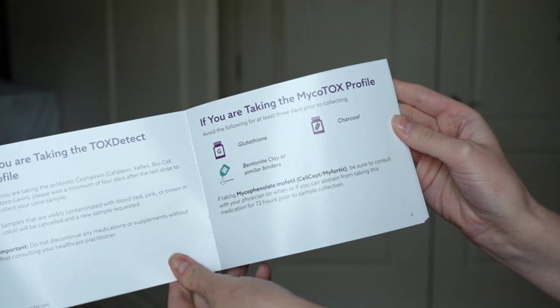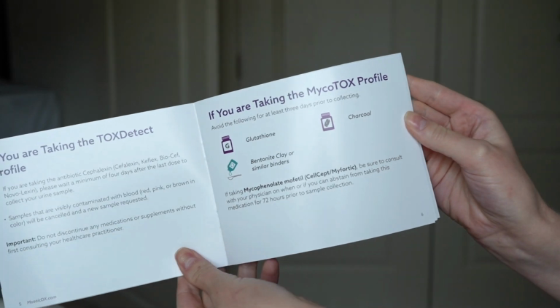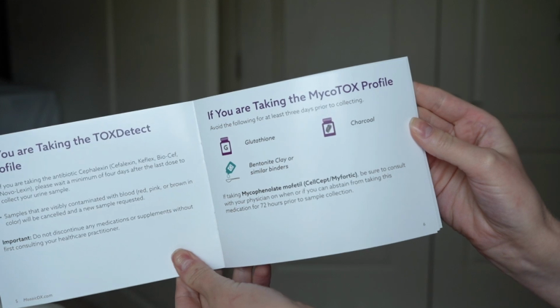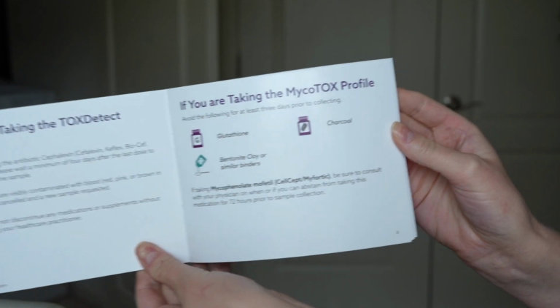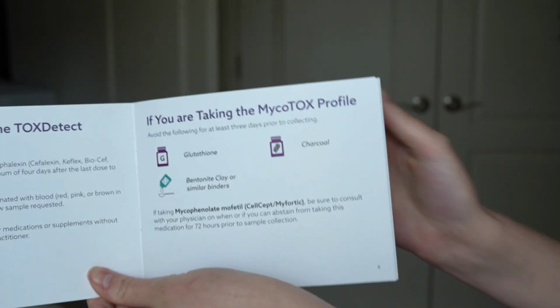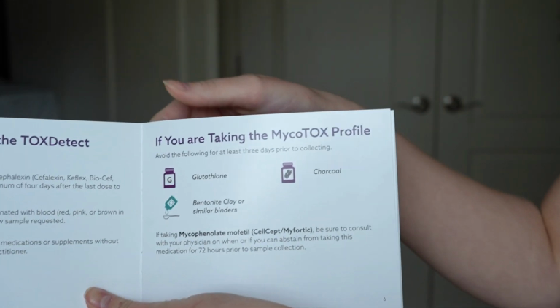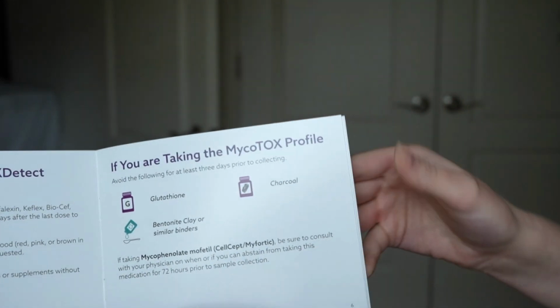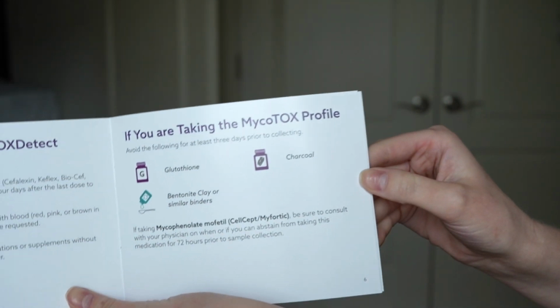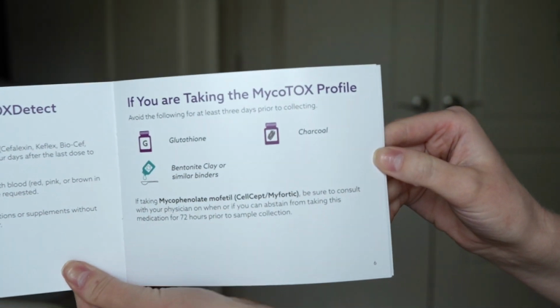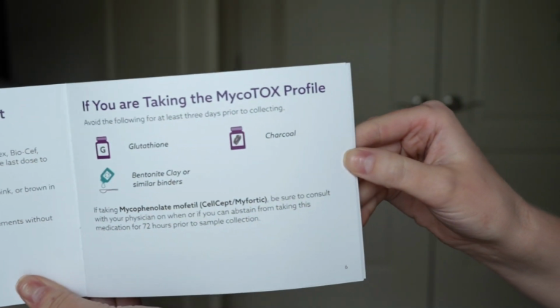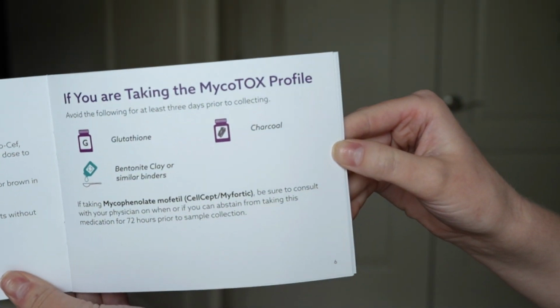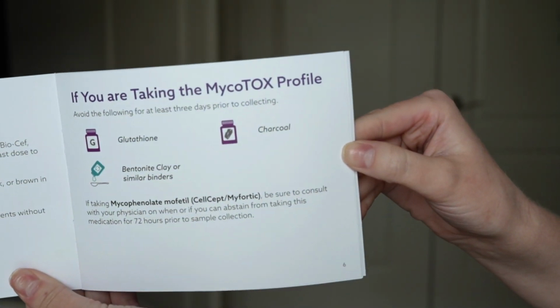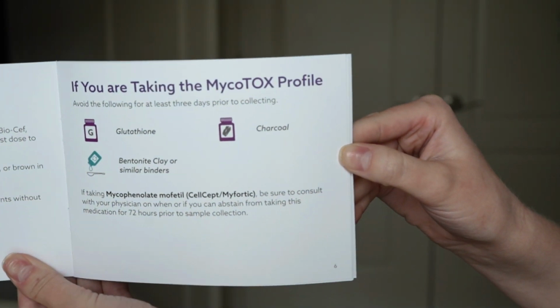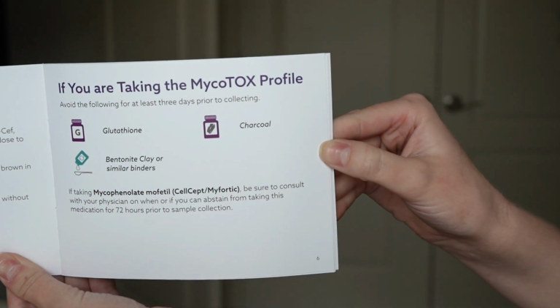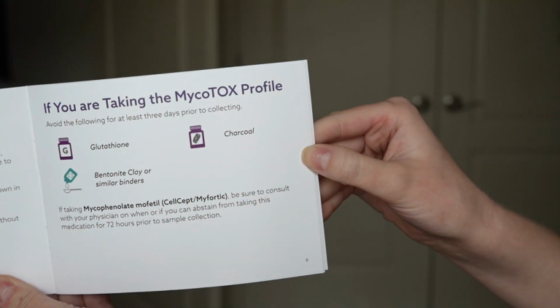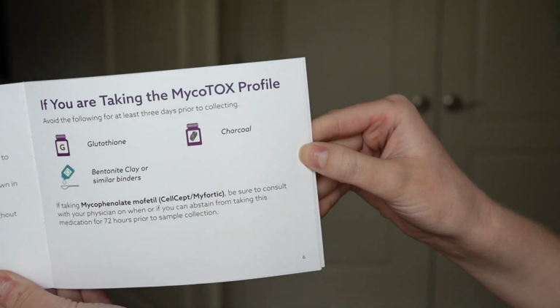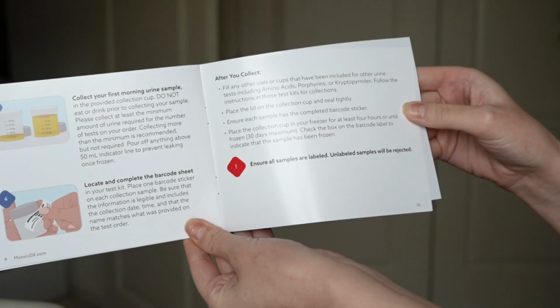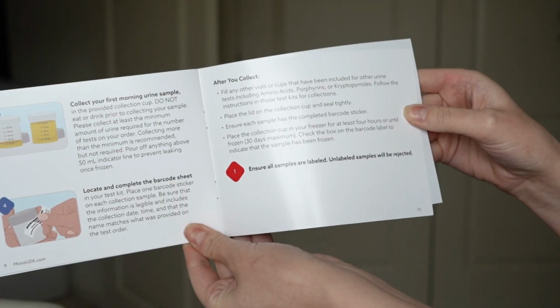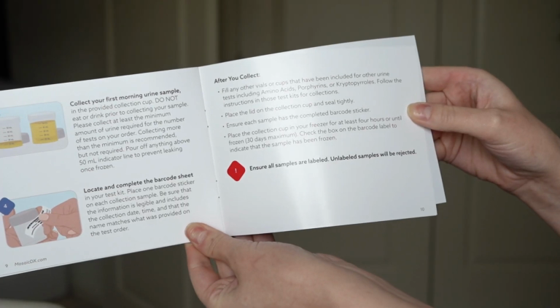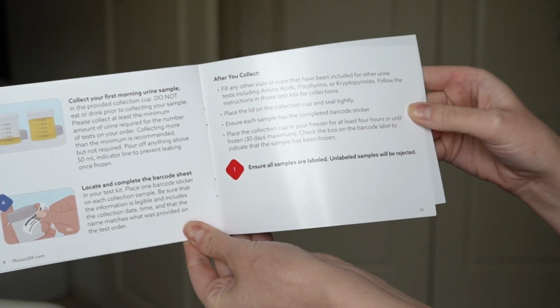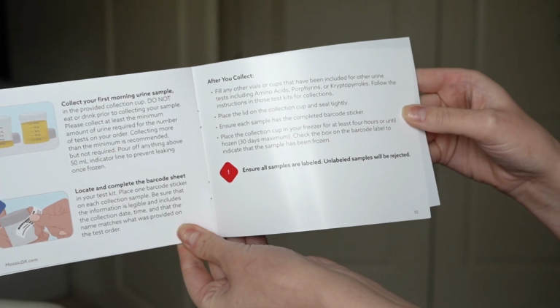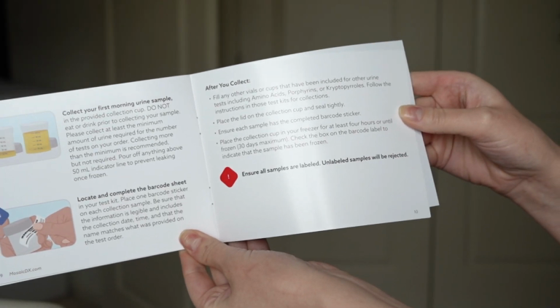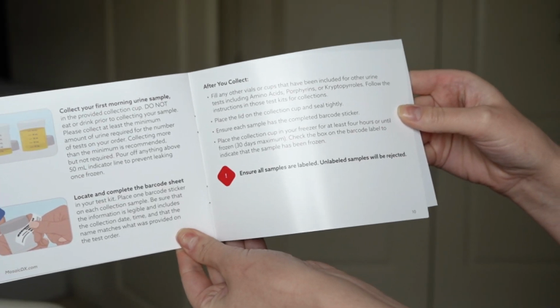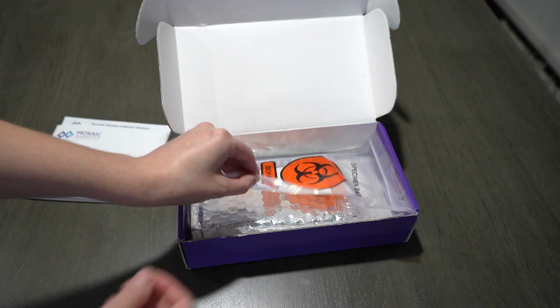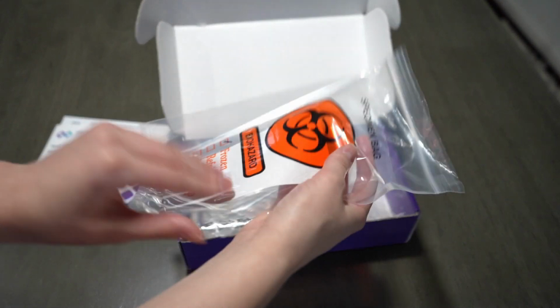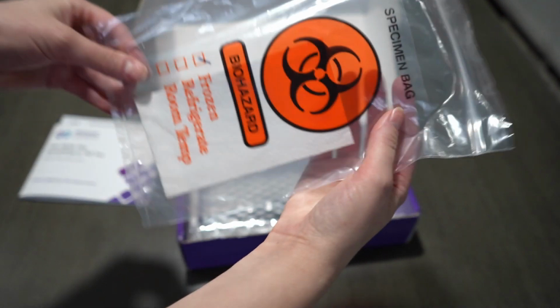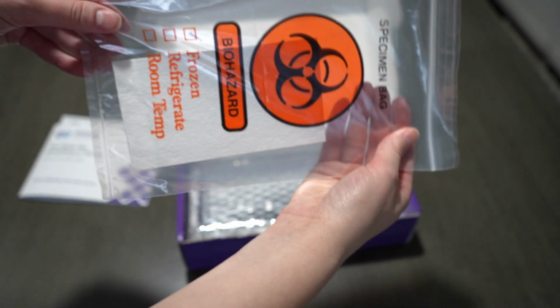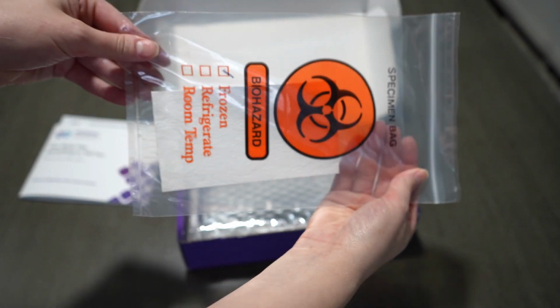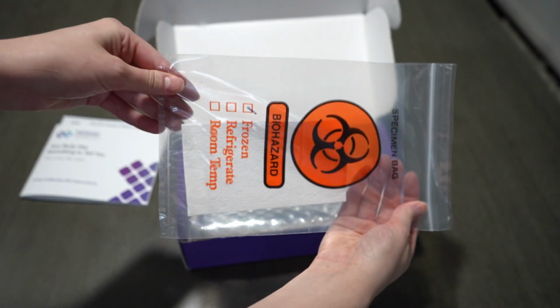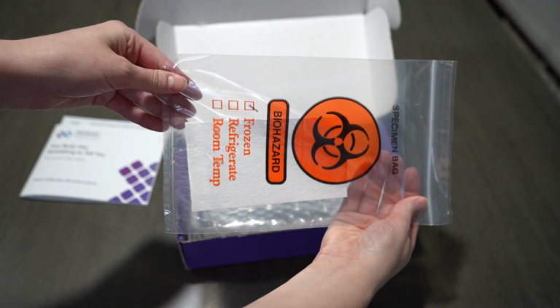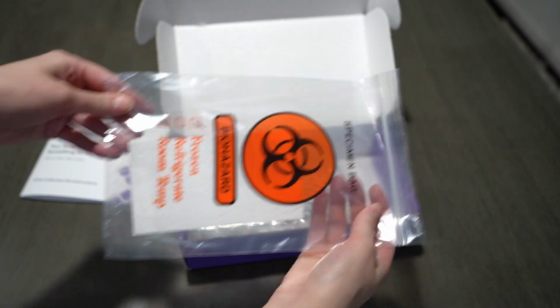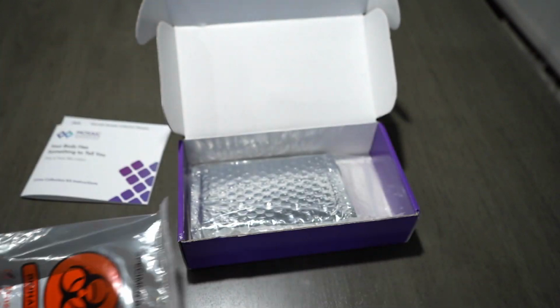You do want to make sure that you do not take any glutathione, charcoal, or any binders or things like bentonite clay or anything like that three days prior to taking this test. You're also going to get a biohazard bag that comes with a blotting paper as well.